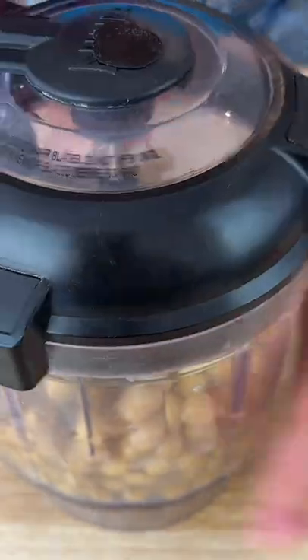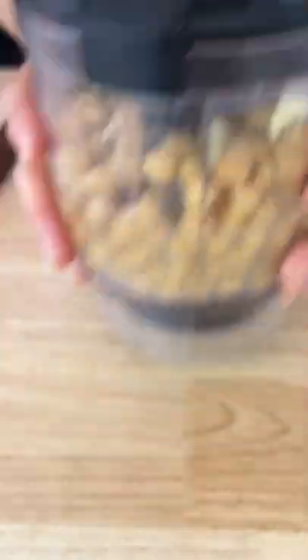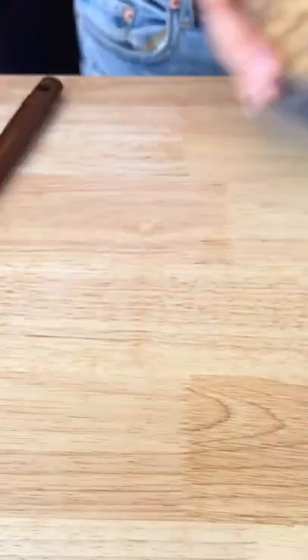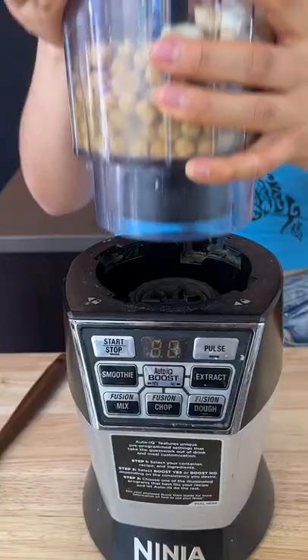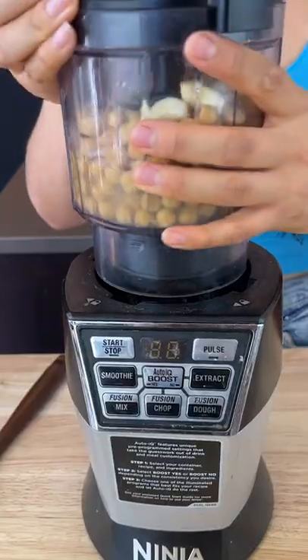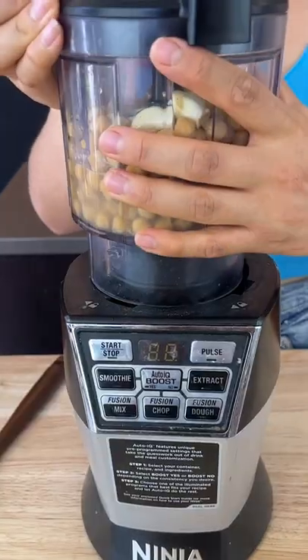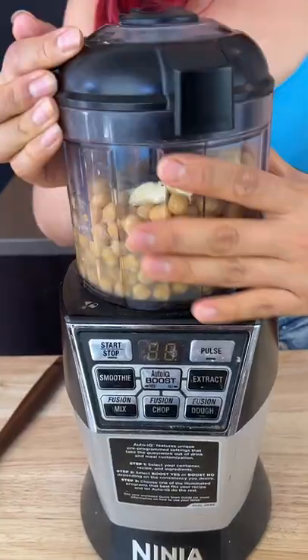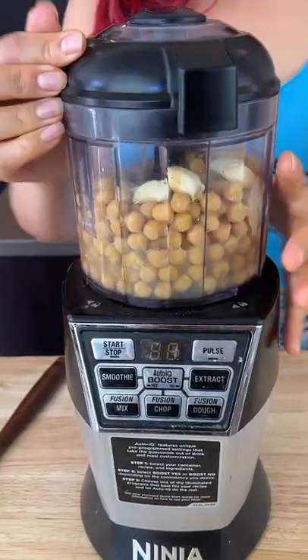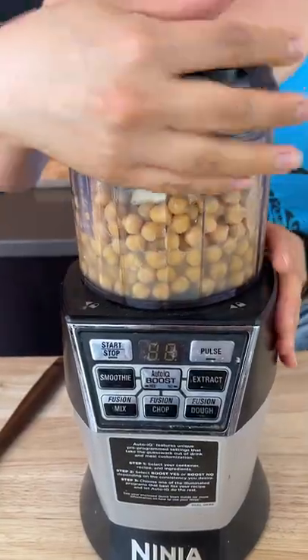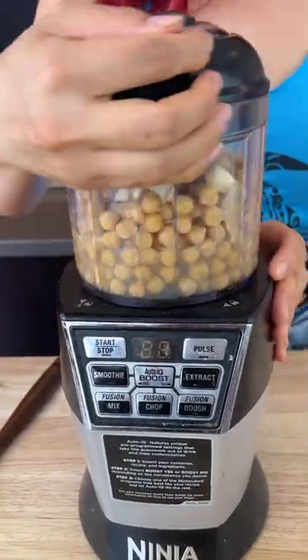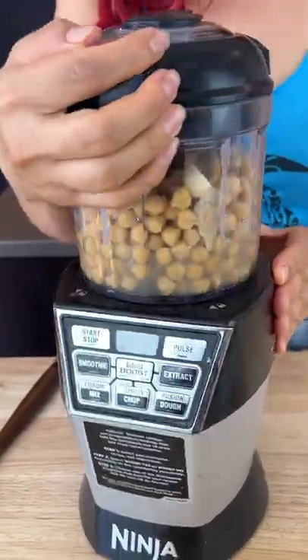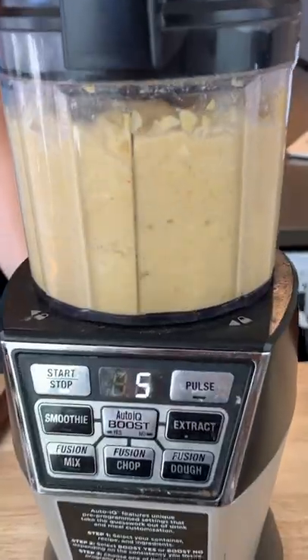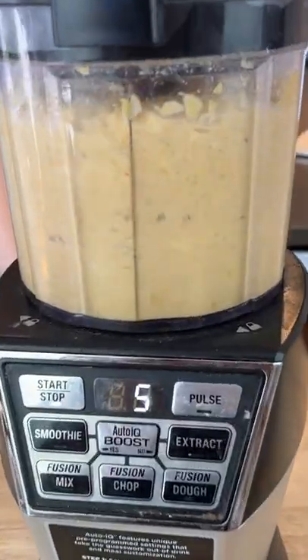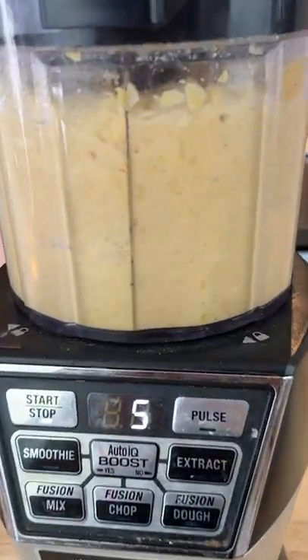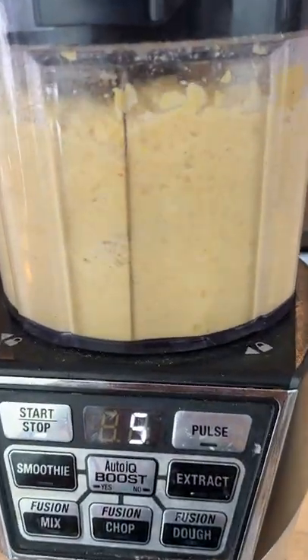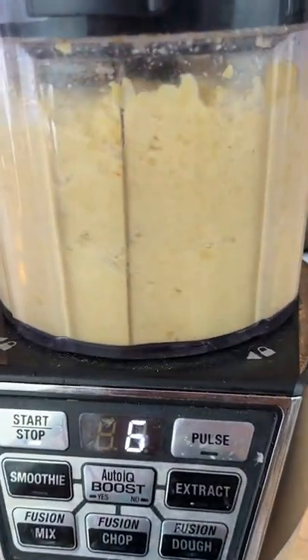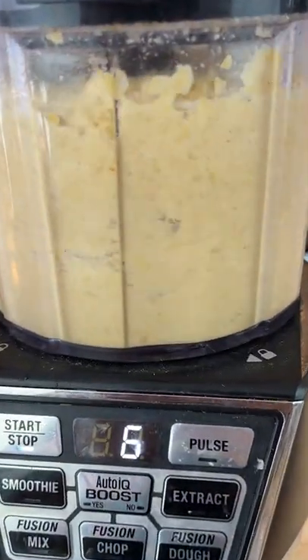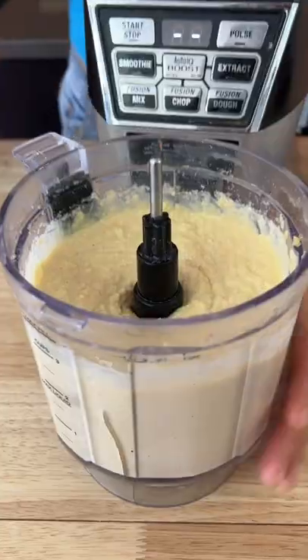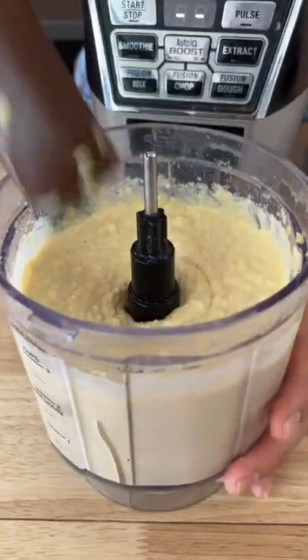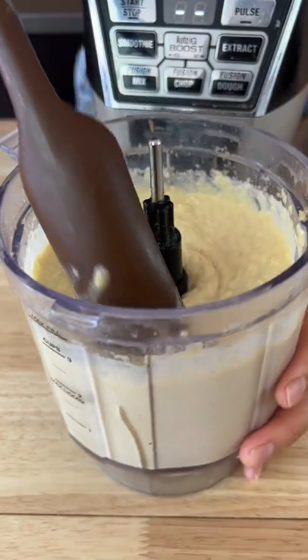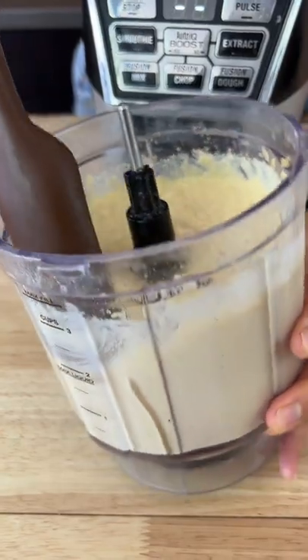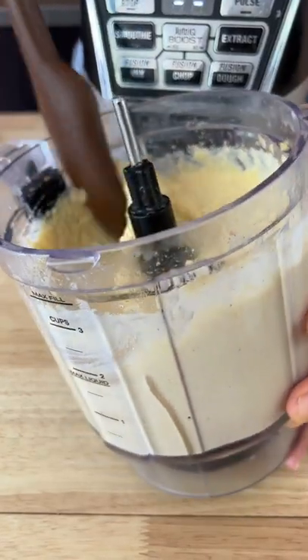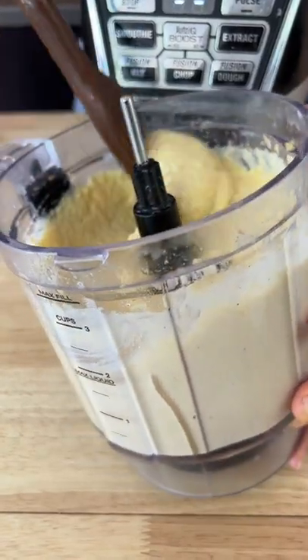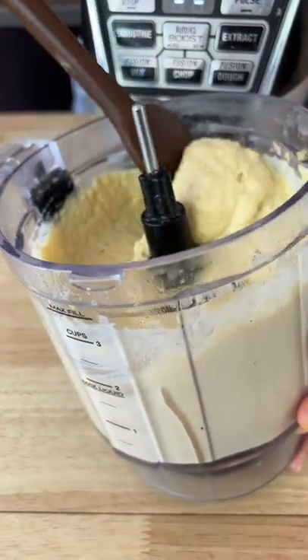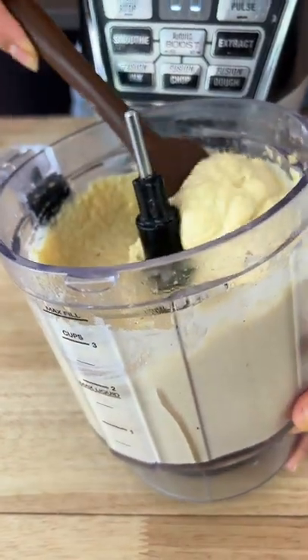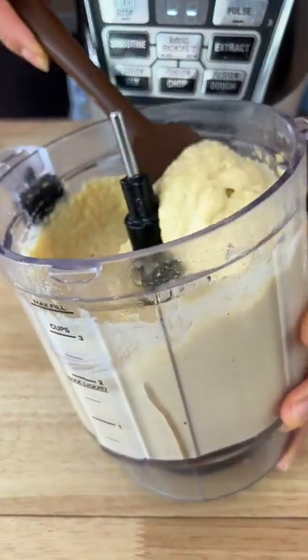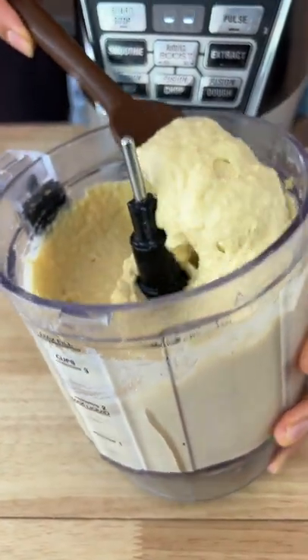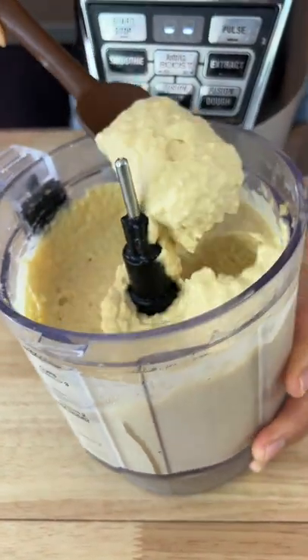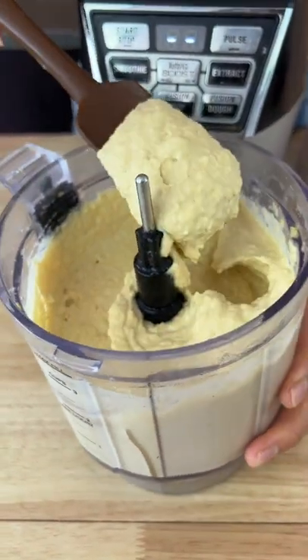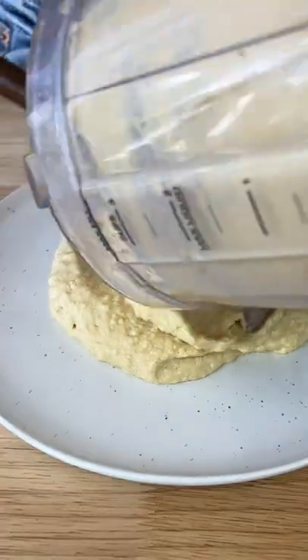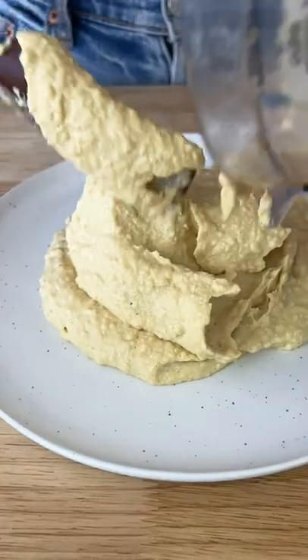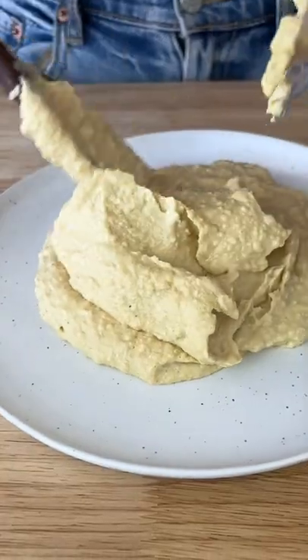If you need help blending, add in a little more aquafaba at a time. Once you're done, the result is a fluffy, smooth, and absolutely addictive hummus.